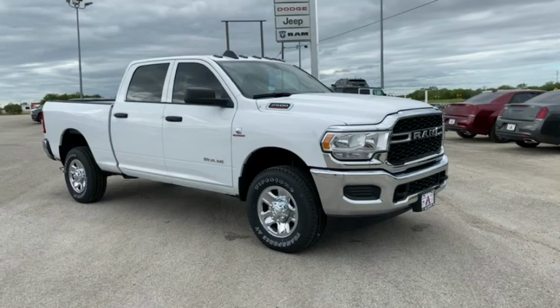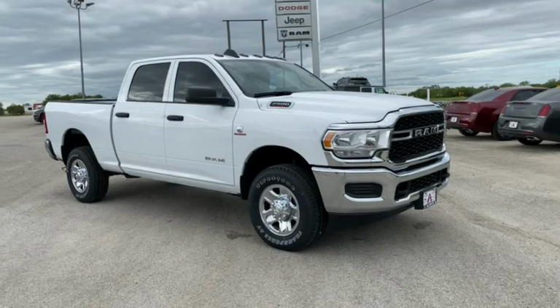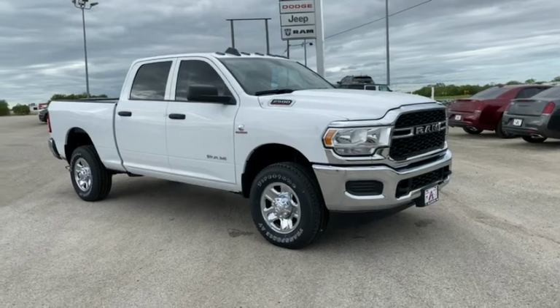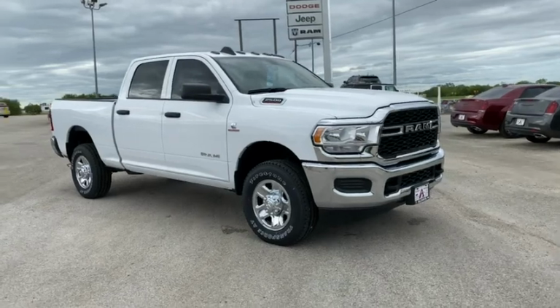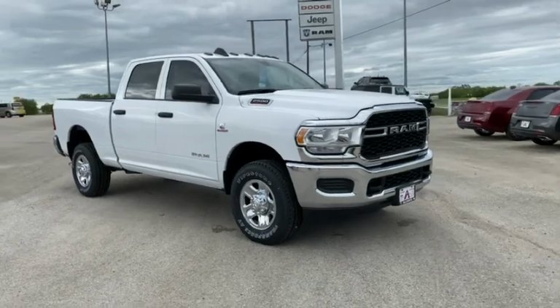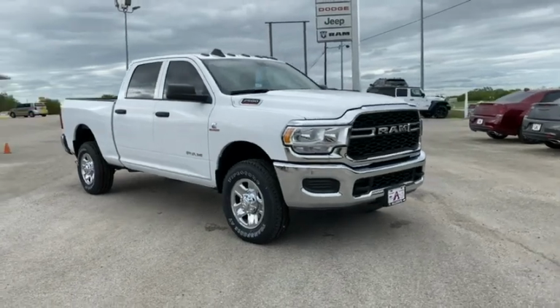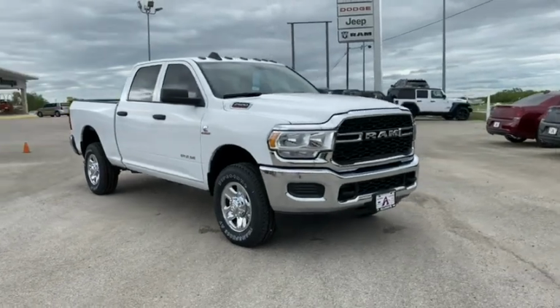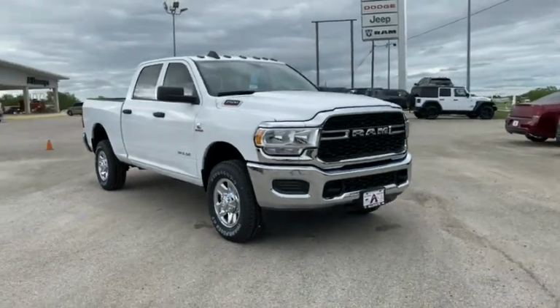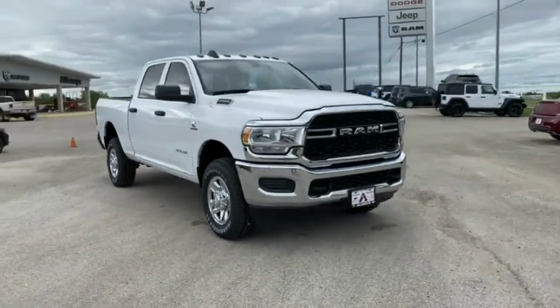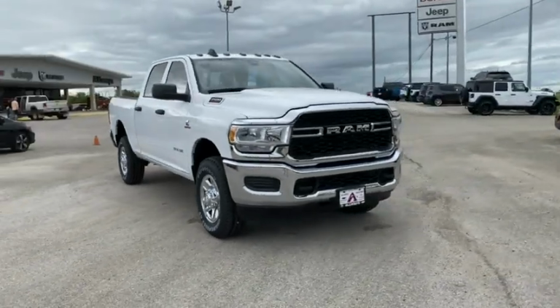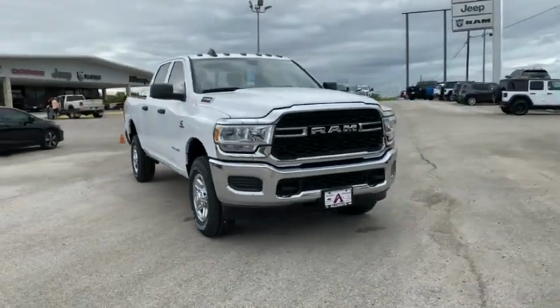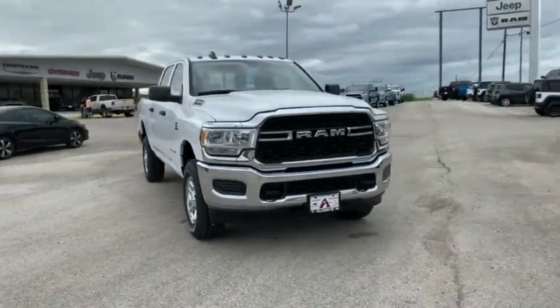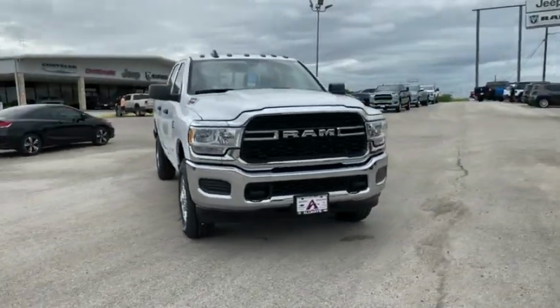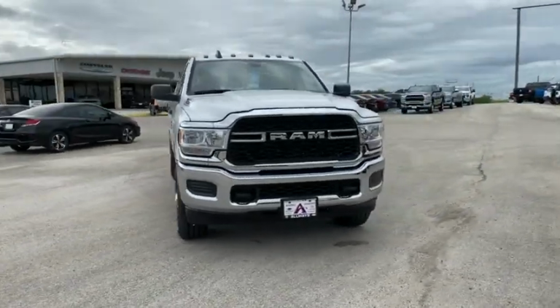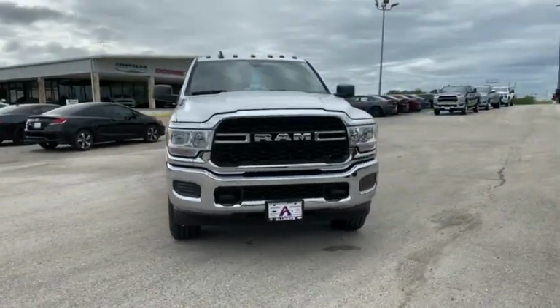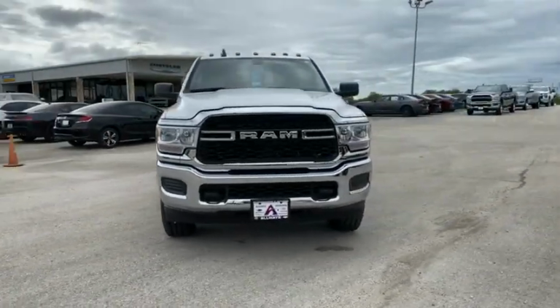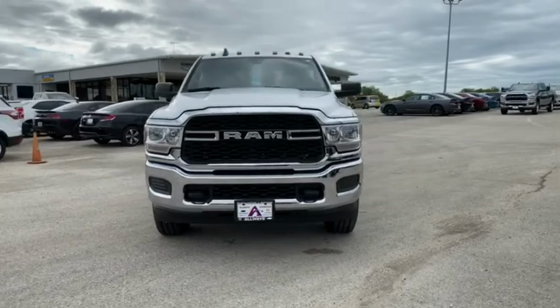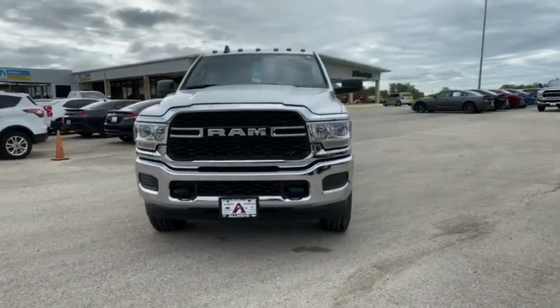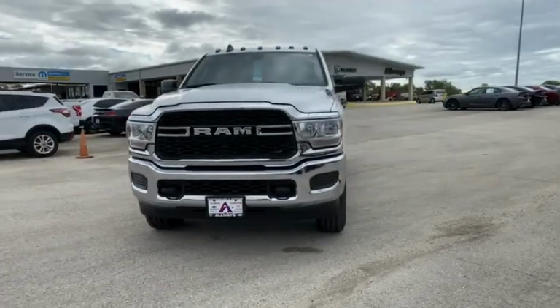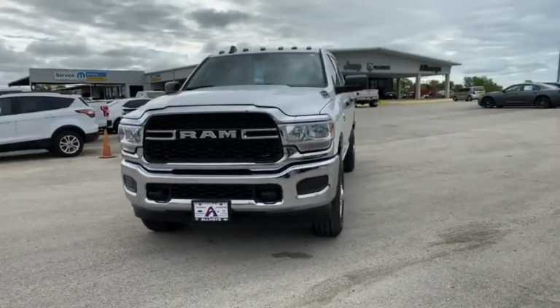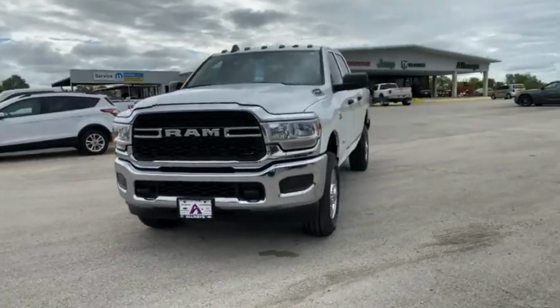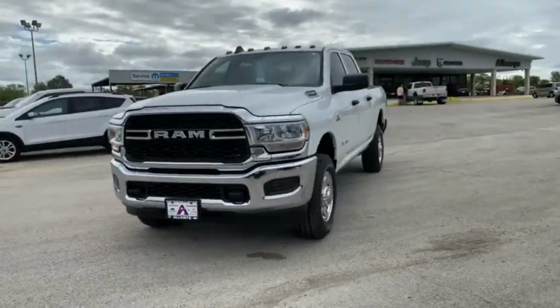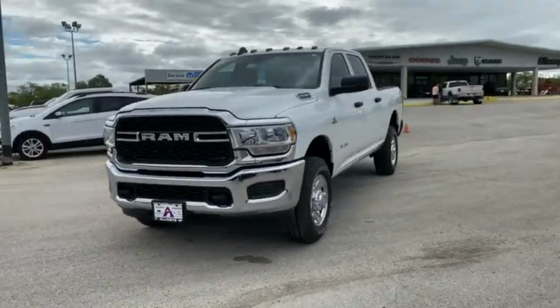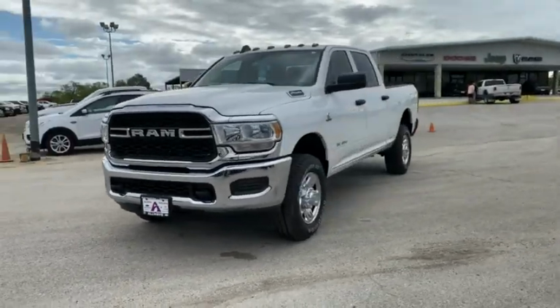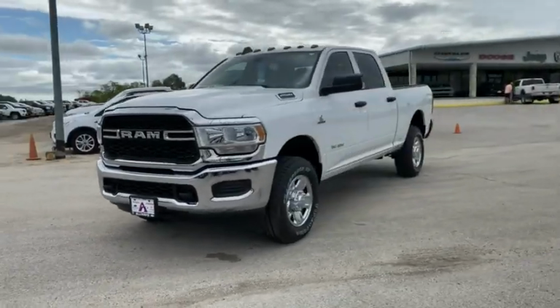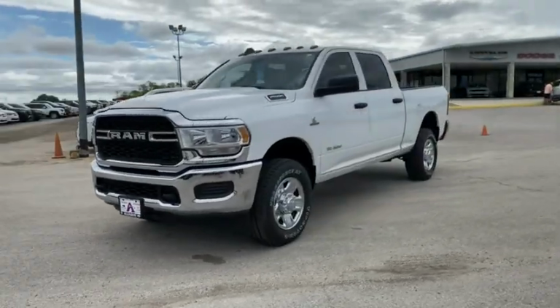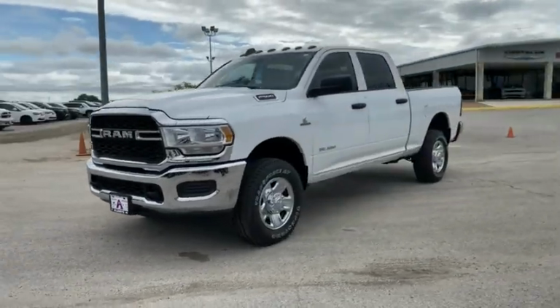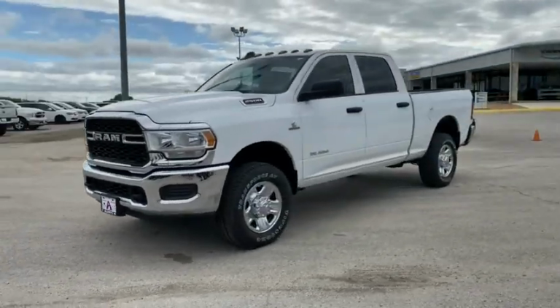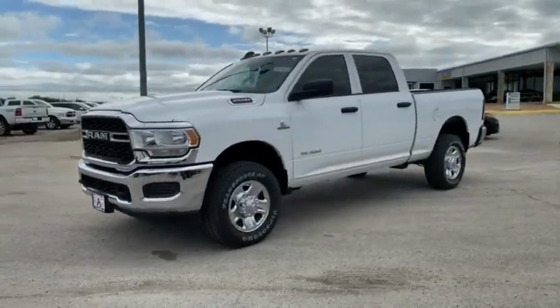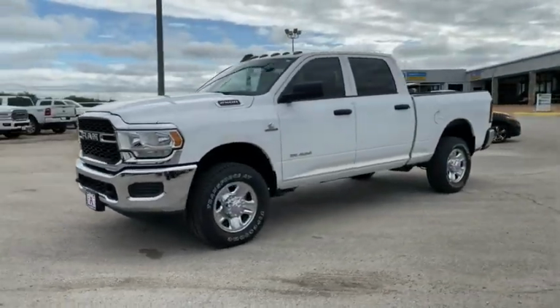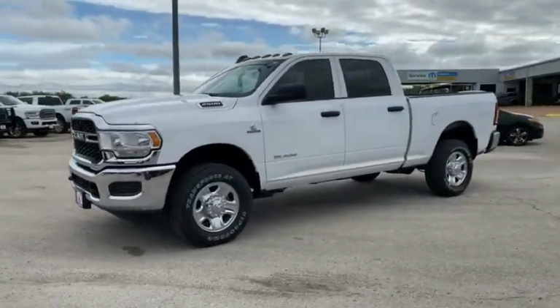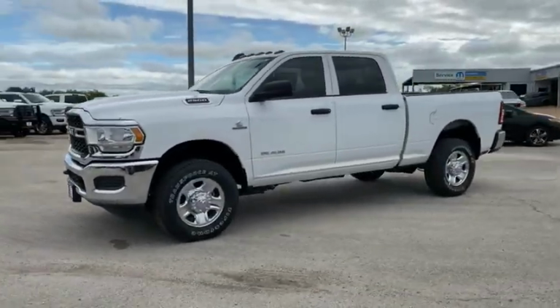Stop by and take a look at the 2020 Ram 2500. The Ram 2500 is the 2010 Truck of the Year winner. It's the hardest working truck in the tow business.